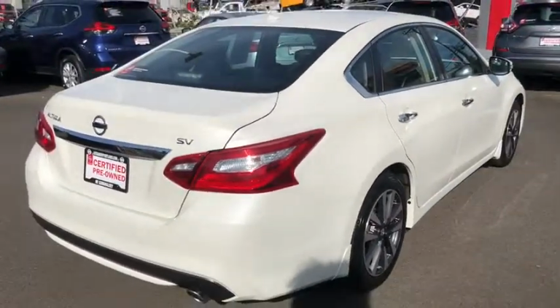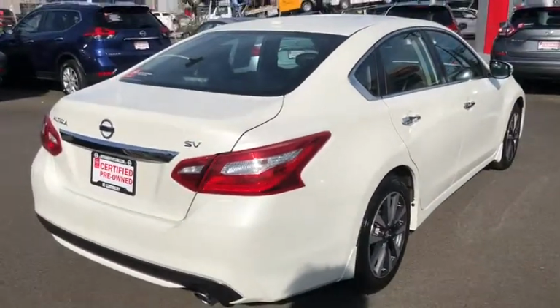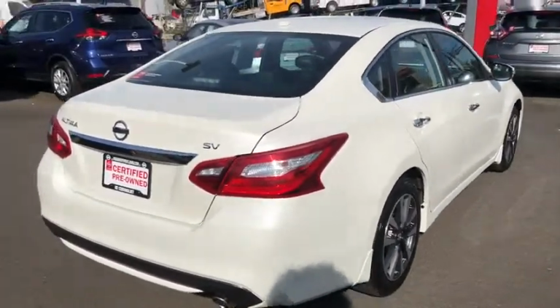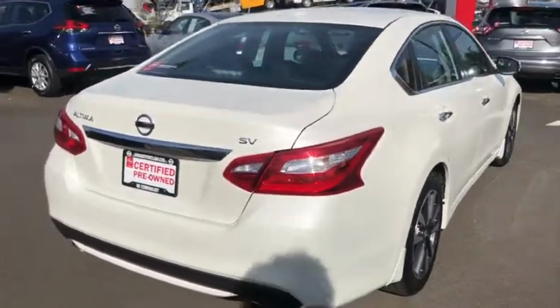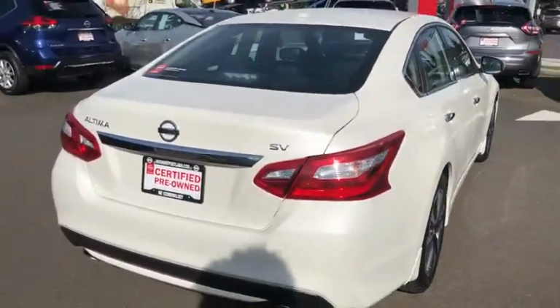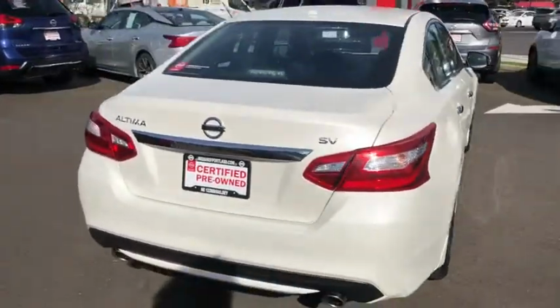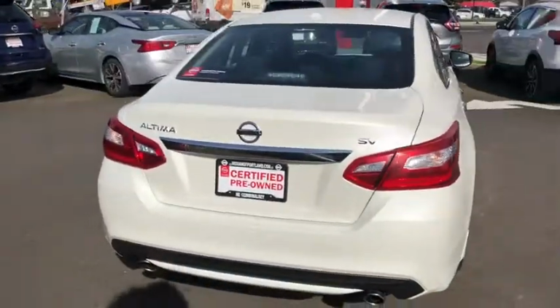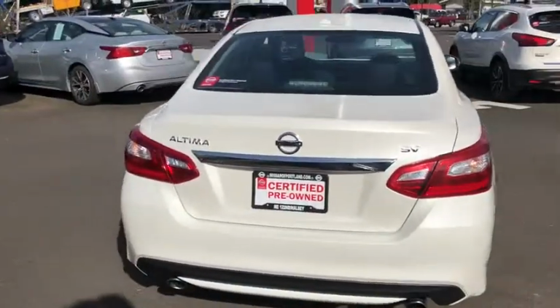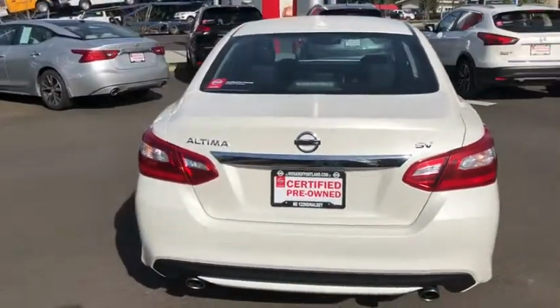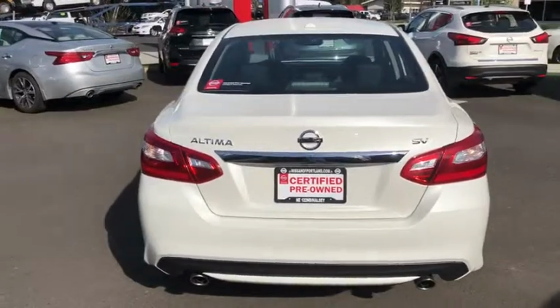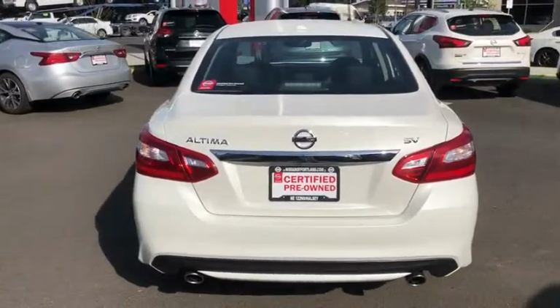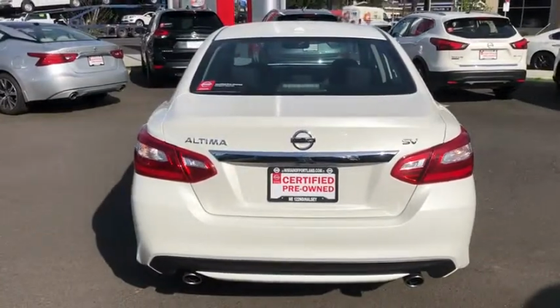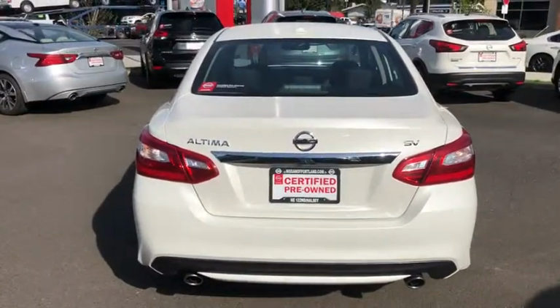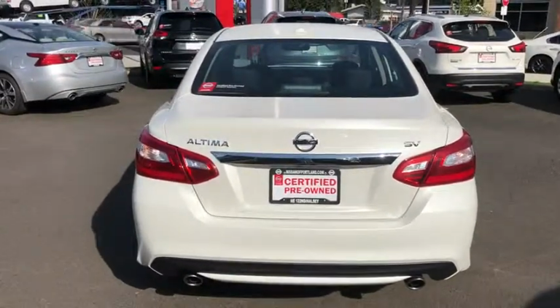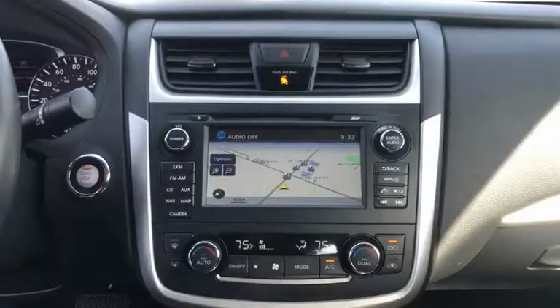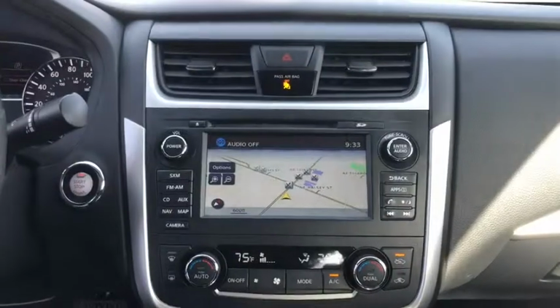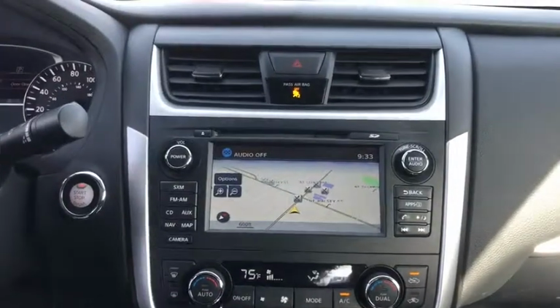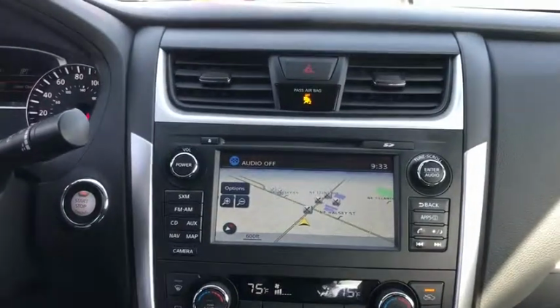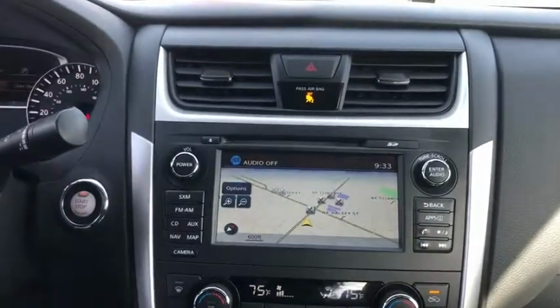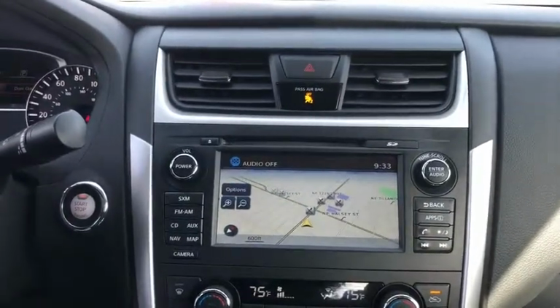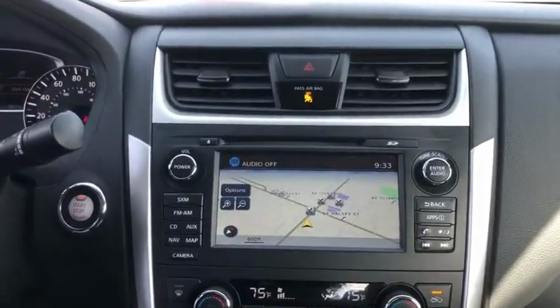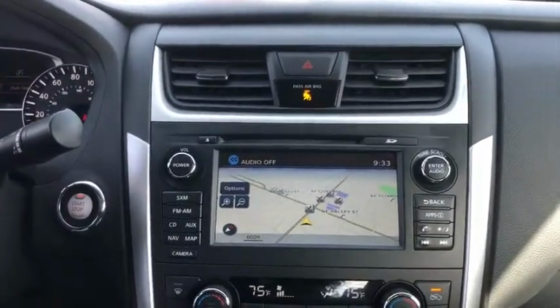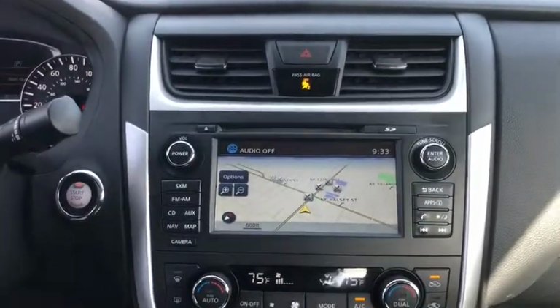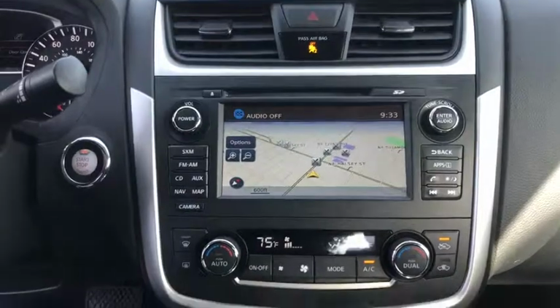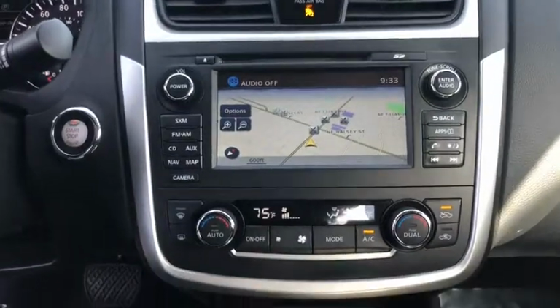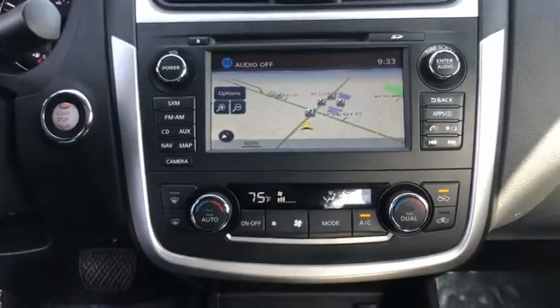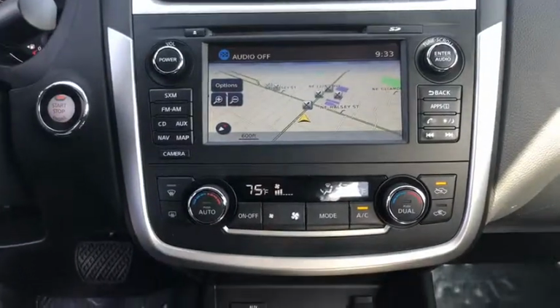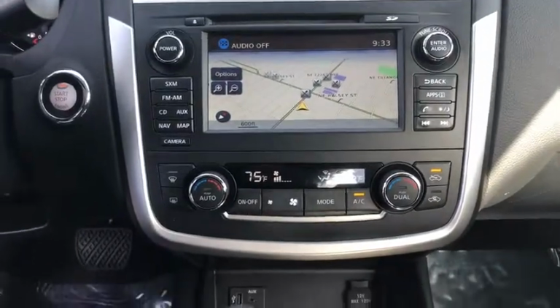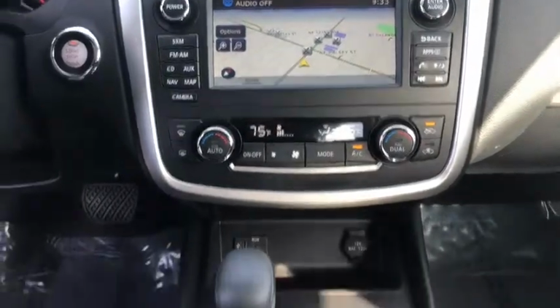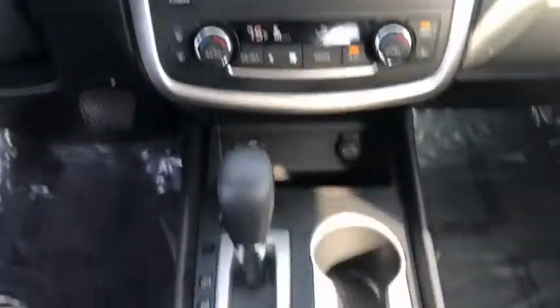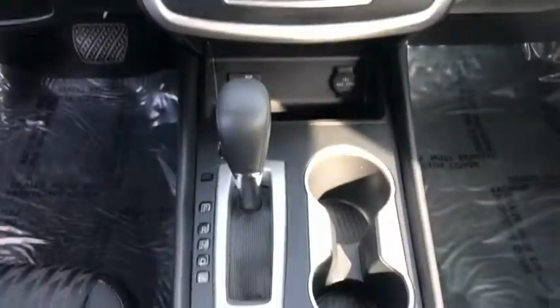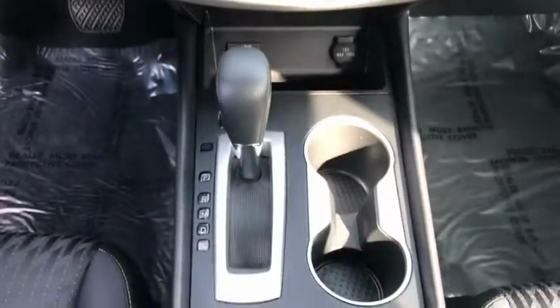Here are some of this vehicle's great options: navigation system, backup camera, keyless entry, remote engine start, leather wrapped steering wheel, Bluetooth, adjustable steering wheel, and driver lumbar.